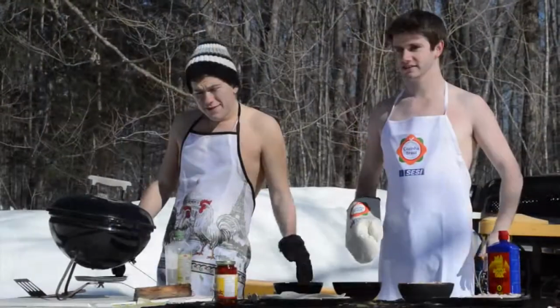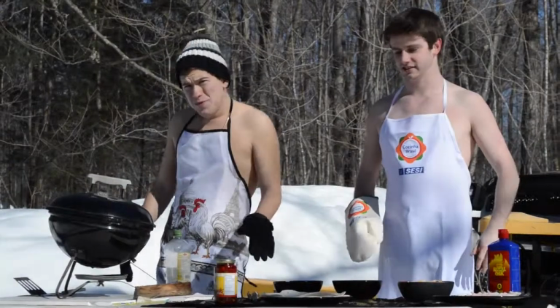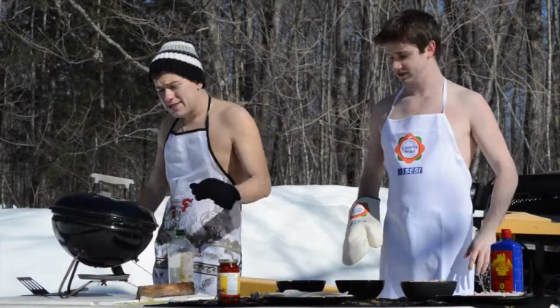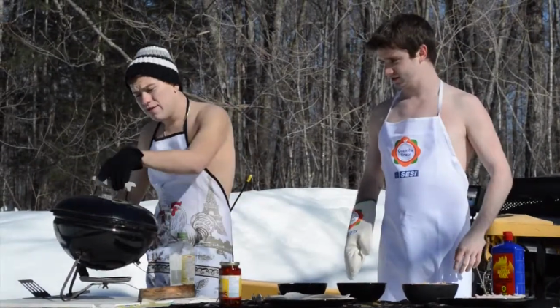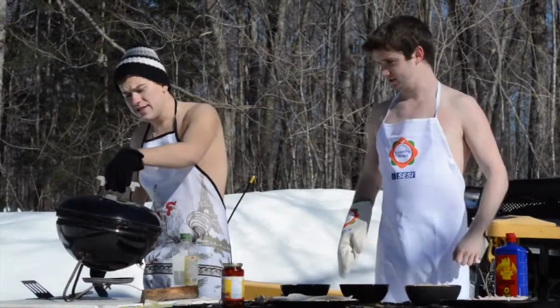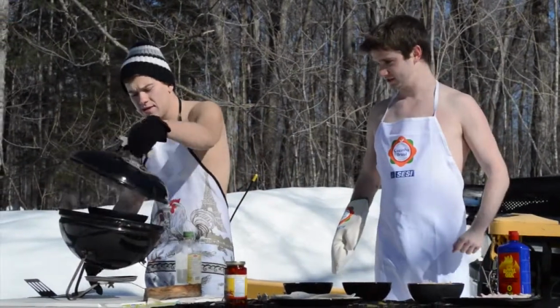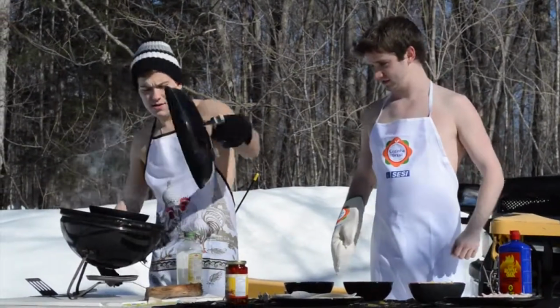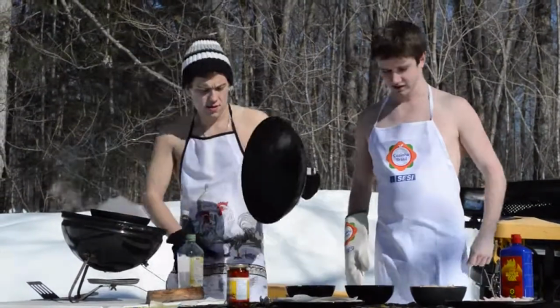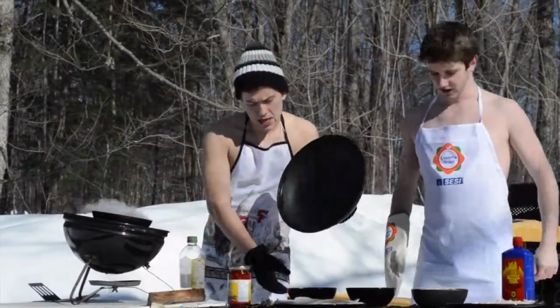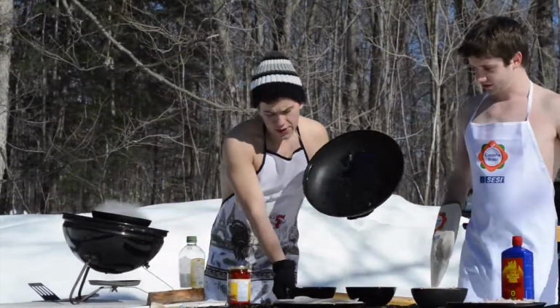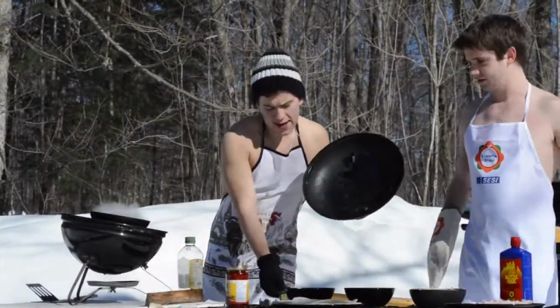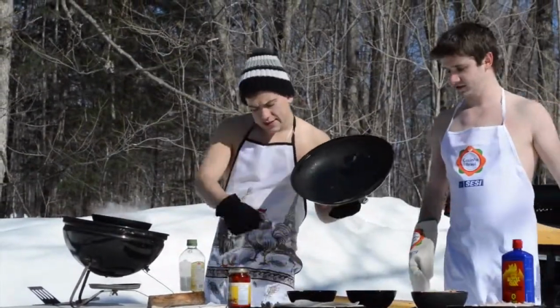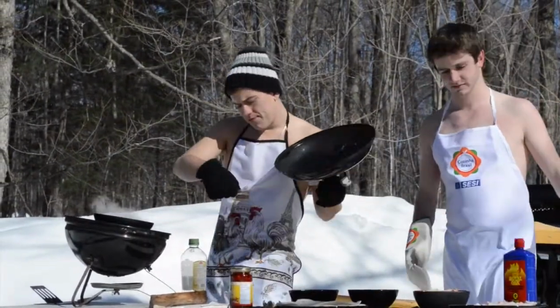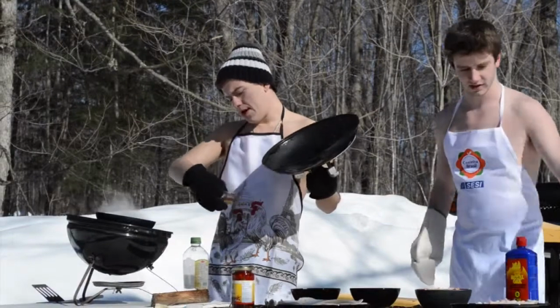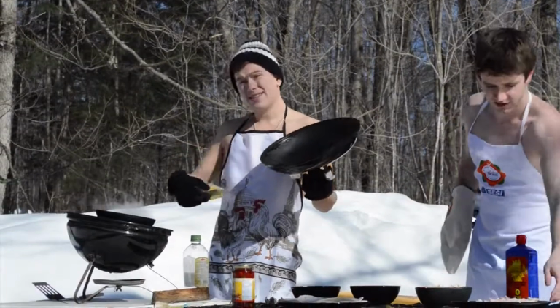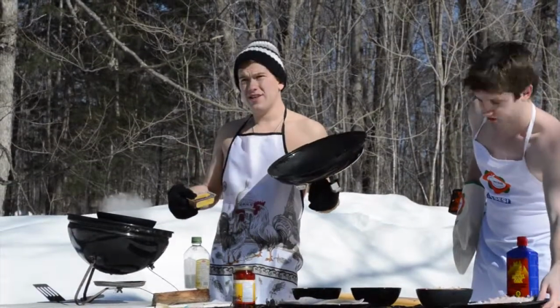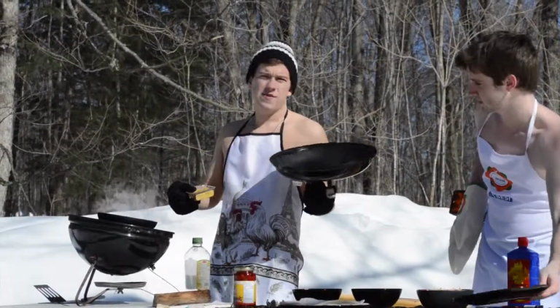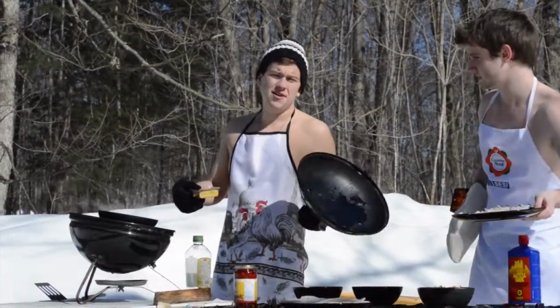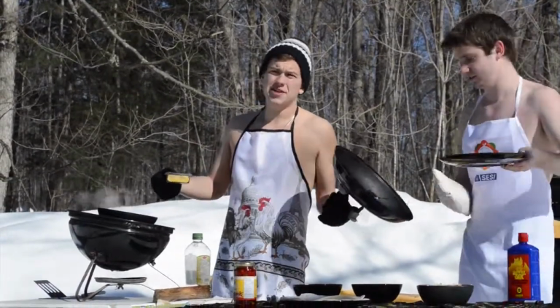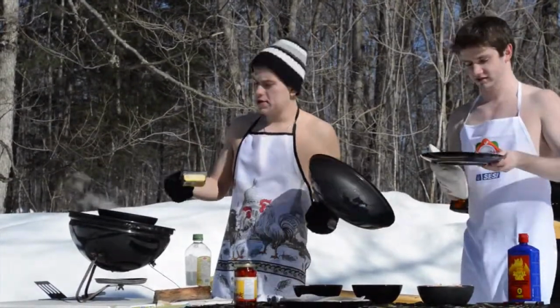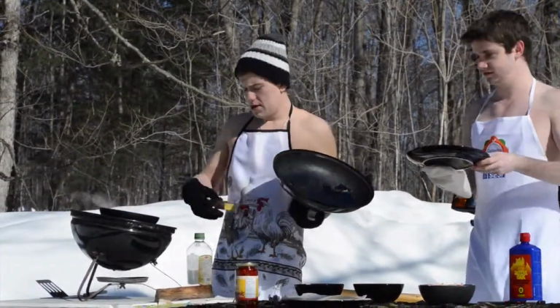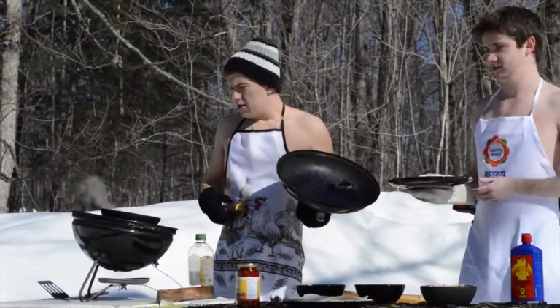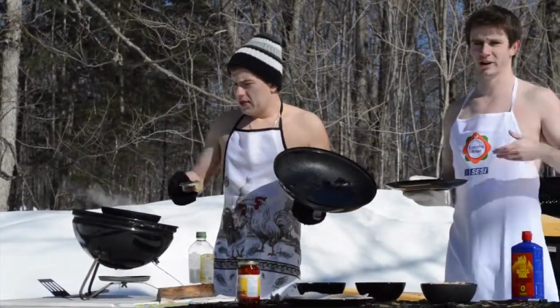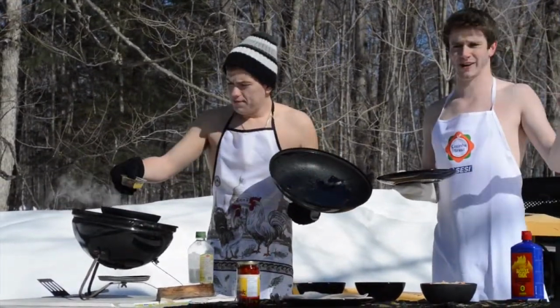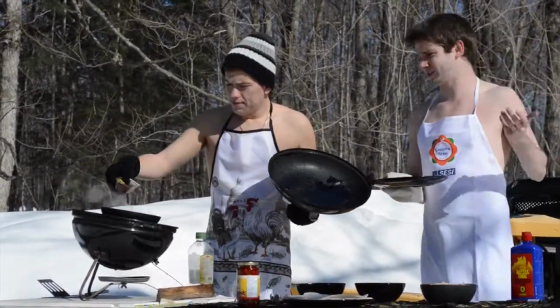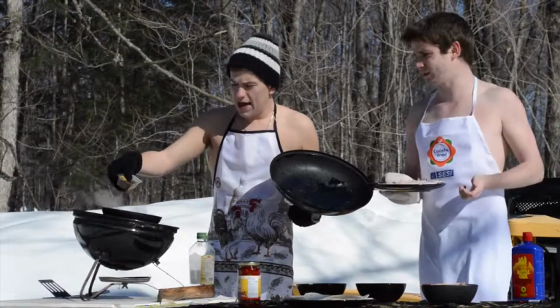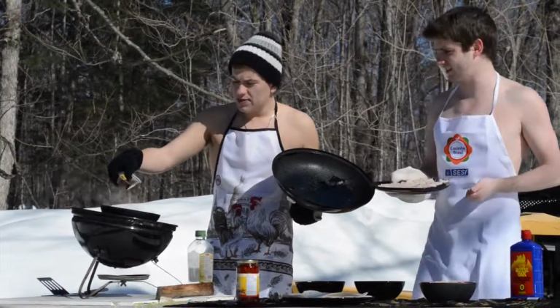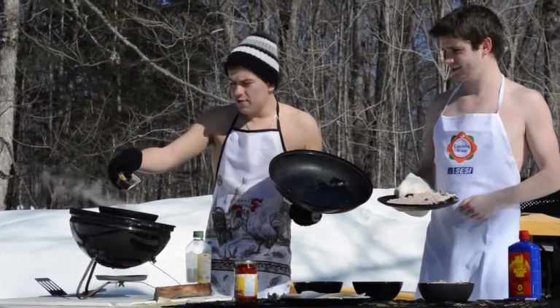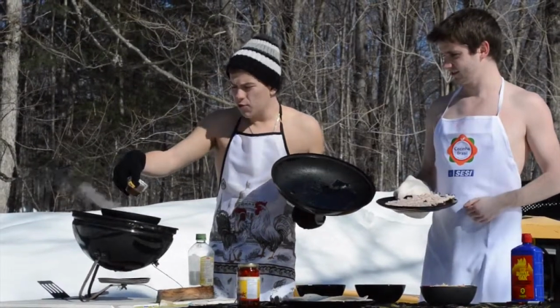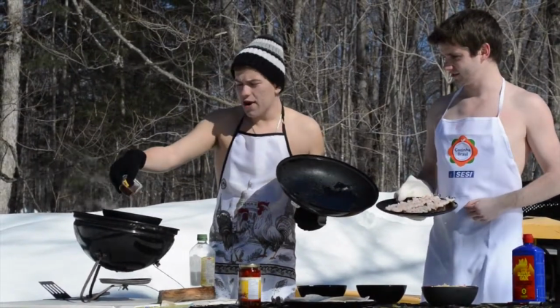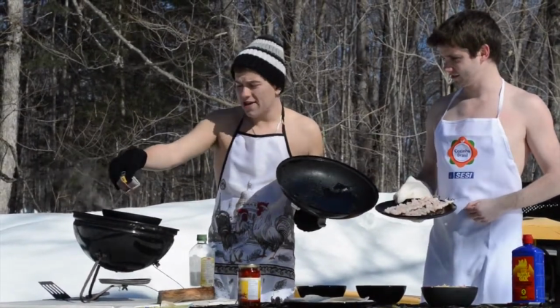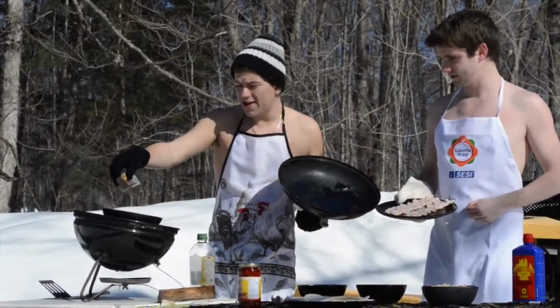After a few minutes of sizzling, you can go ahead and add some Mexican chili, if you have it, or any chili works. Any other spices work too — whatever you like, whatever you prefer — but we're gonna try and be authentic here.